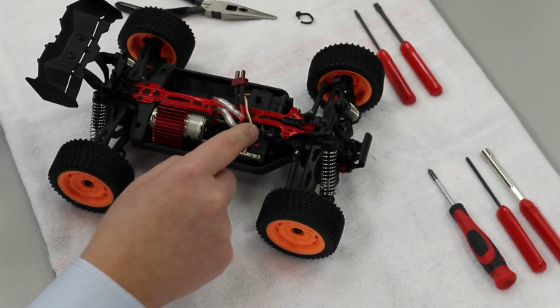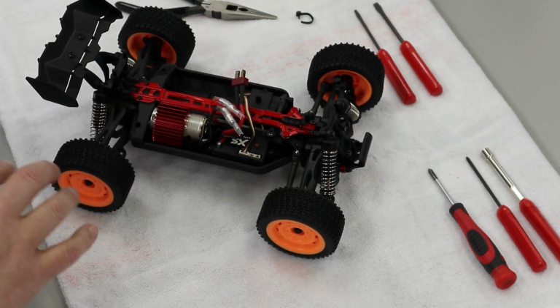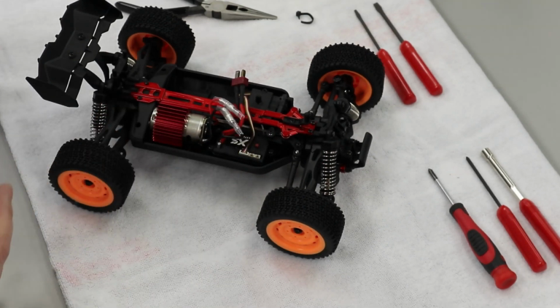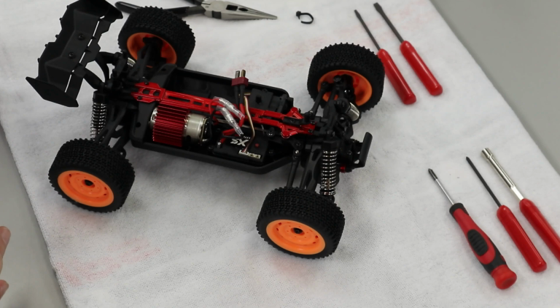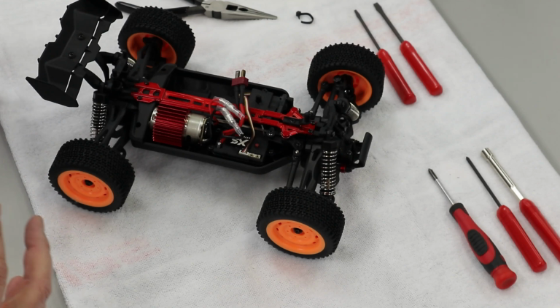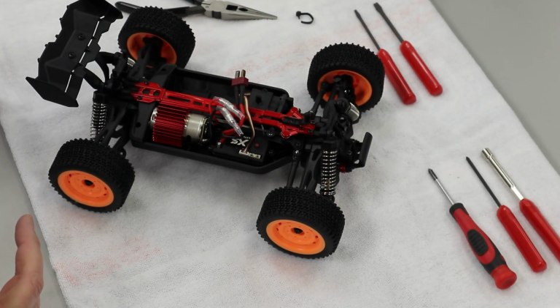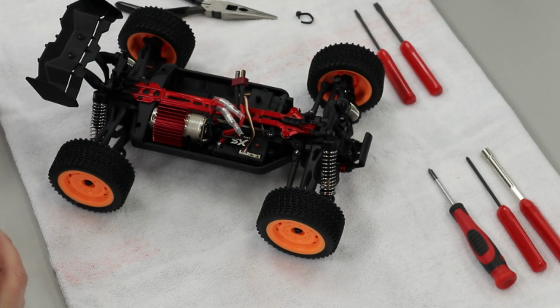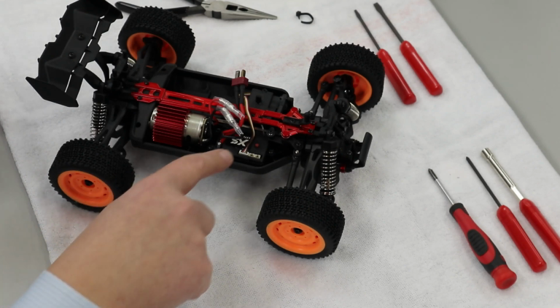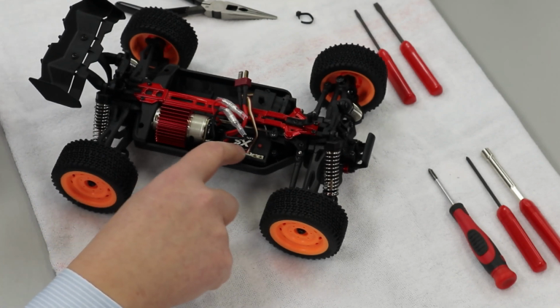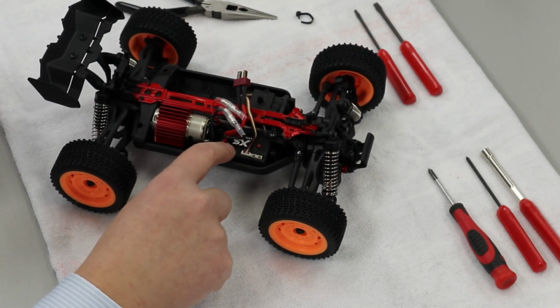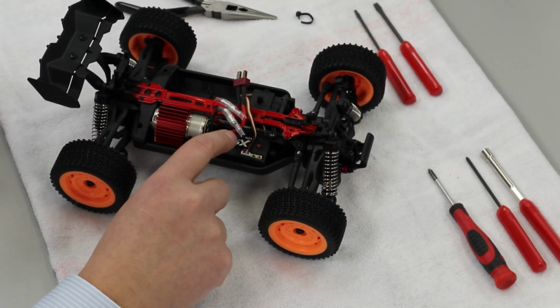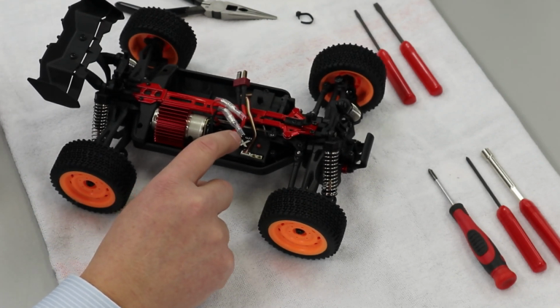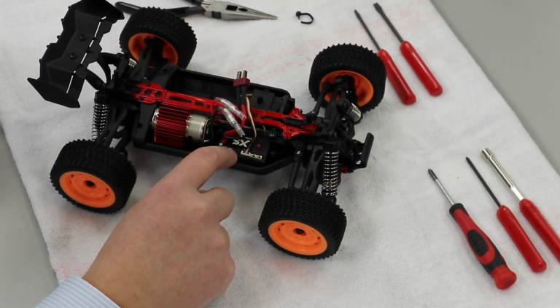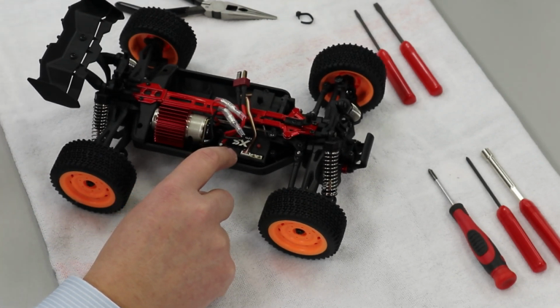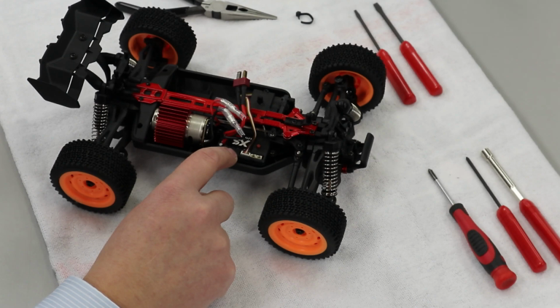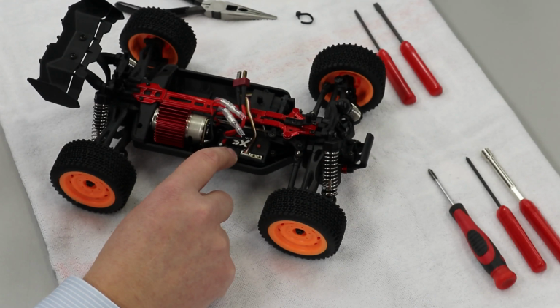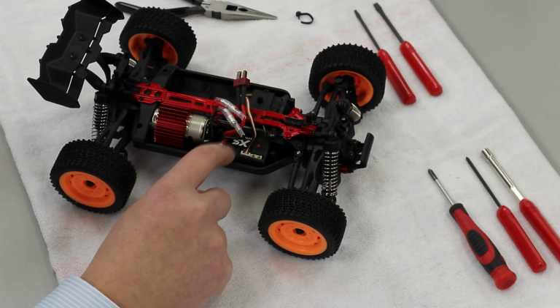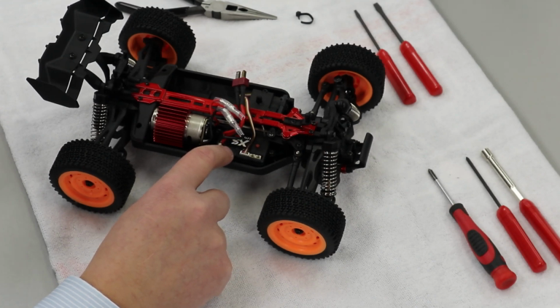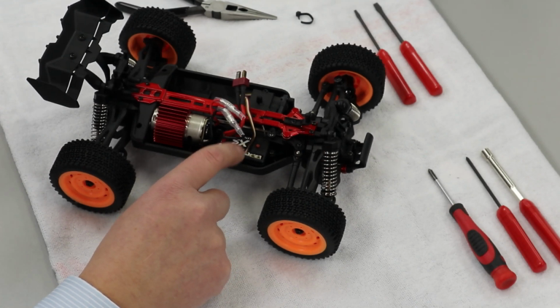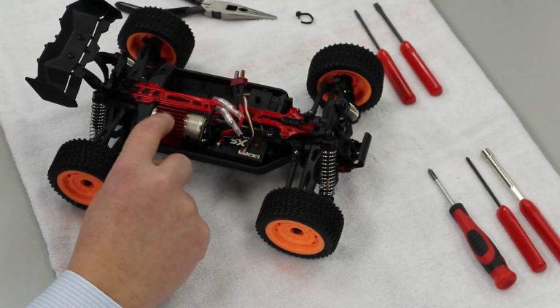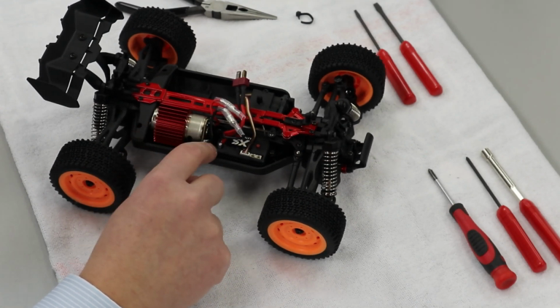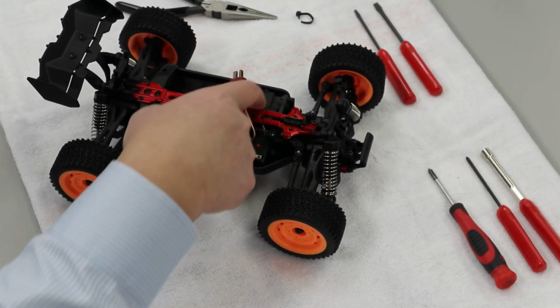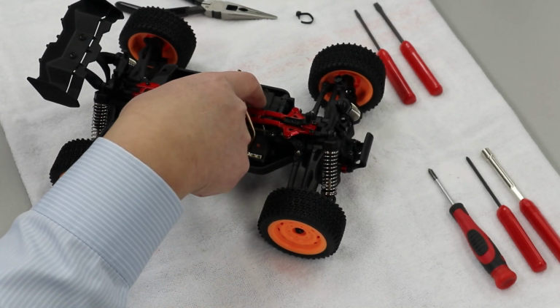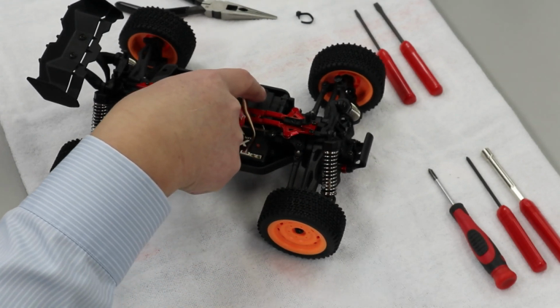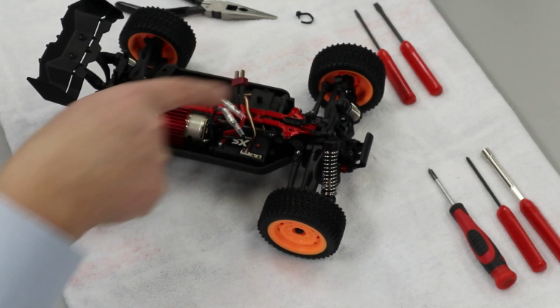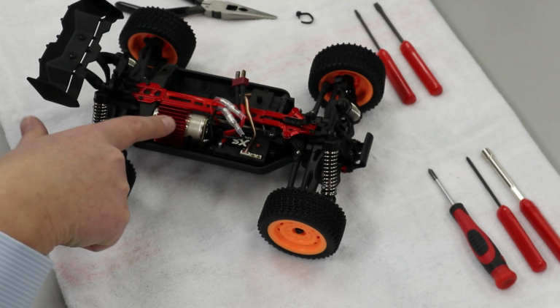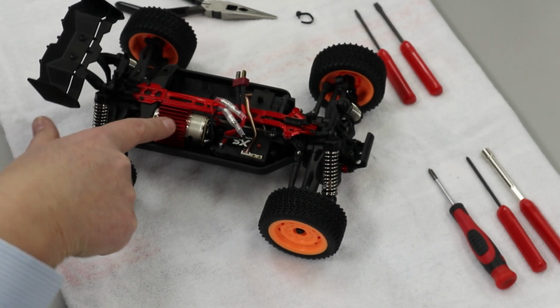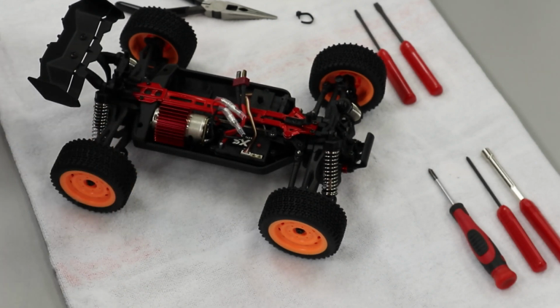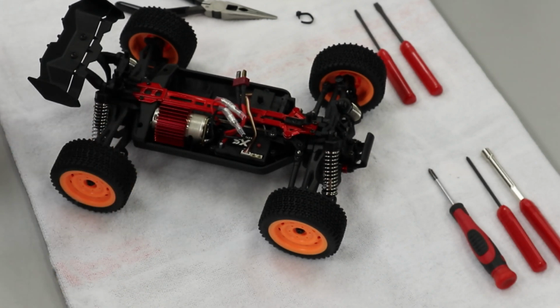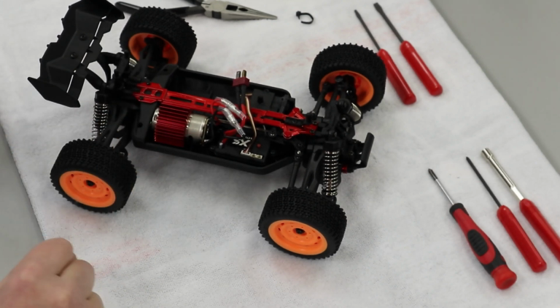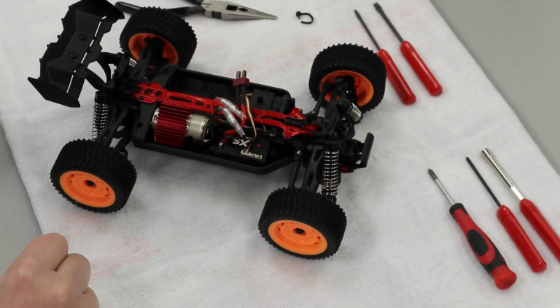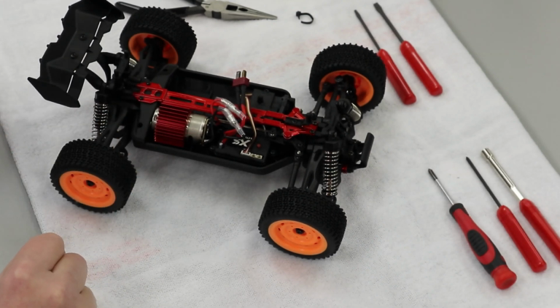In these vehicles we've got three major electronic components. We've got this box here, which is your receiving unit from the controller itself as well as the speed controller, which allows the steering servo on the opposing side and the motor to get the power that you want when you want it.